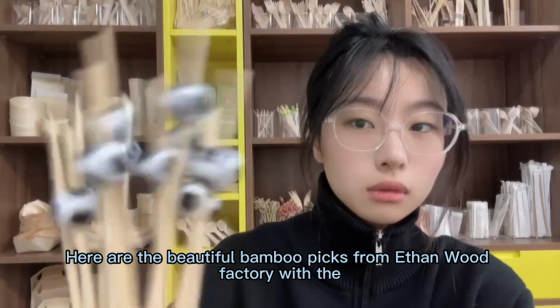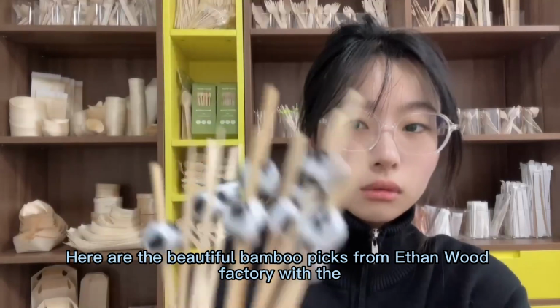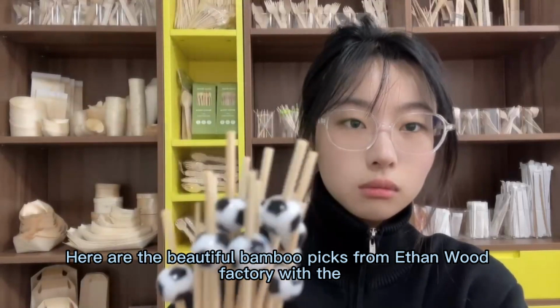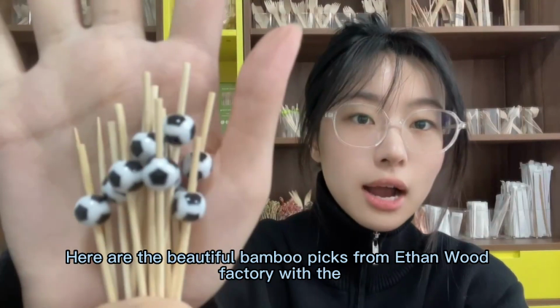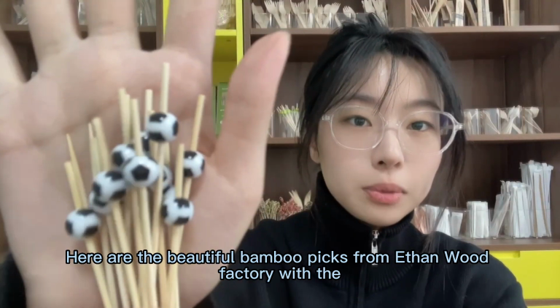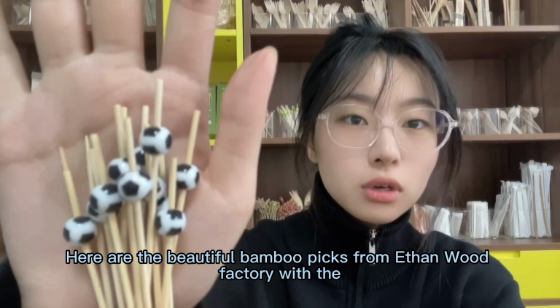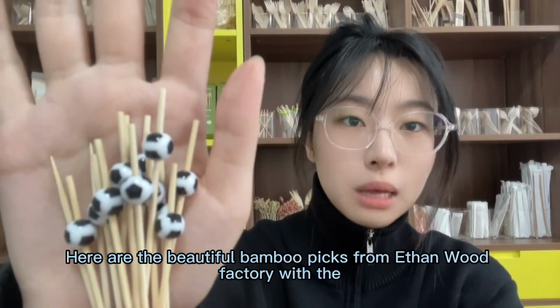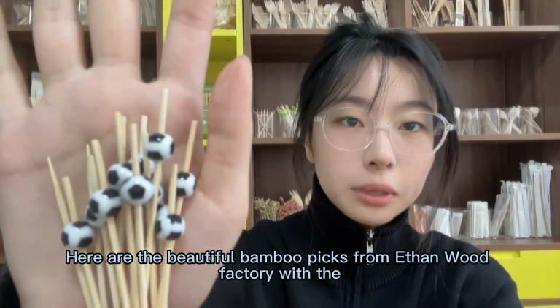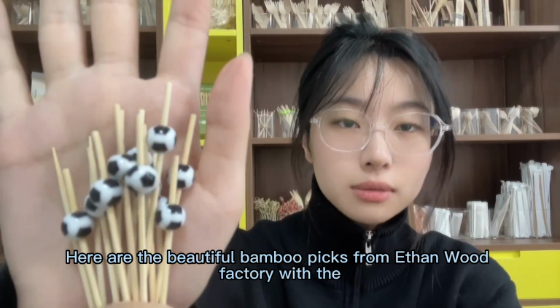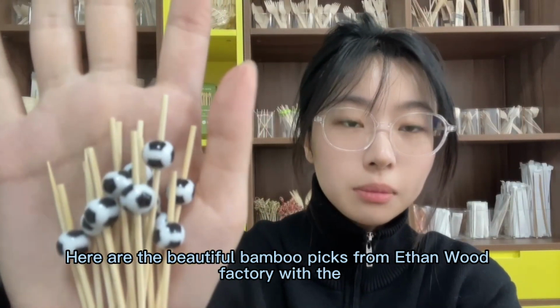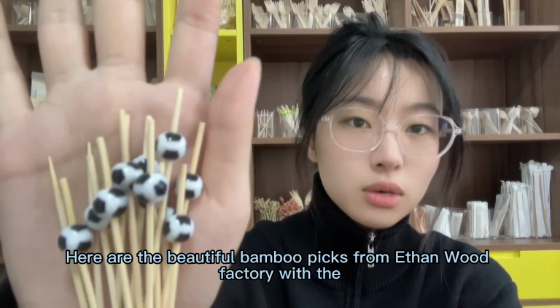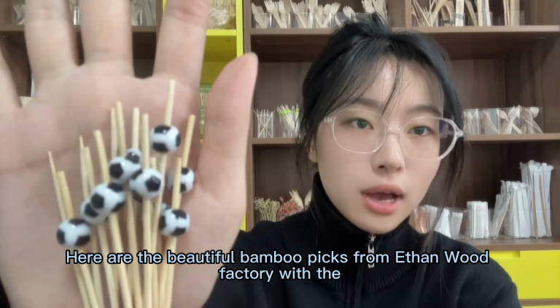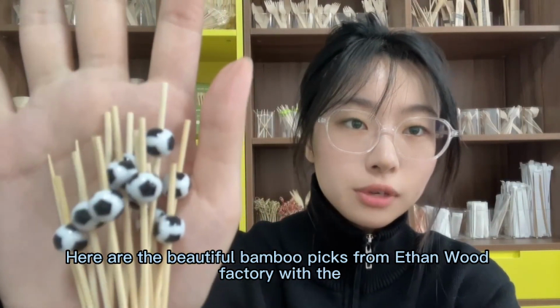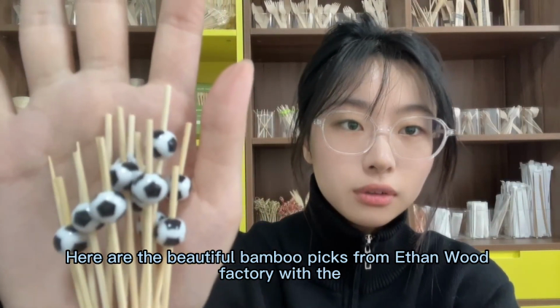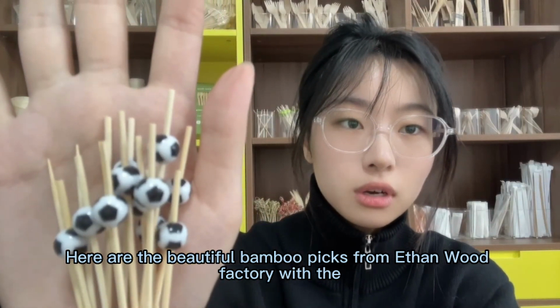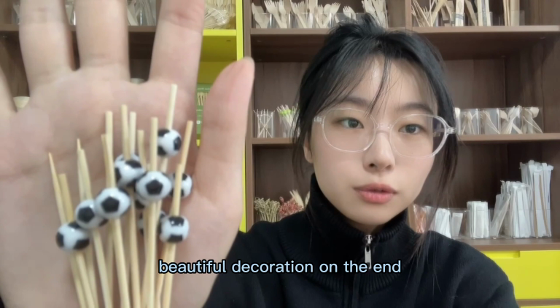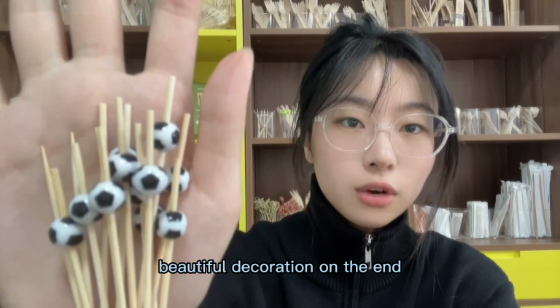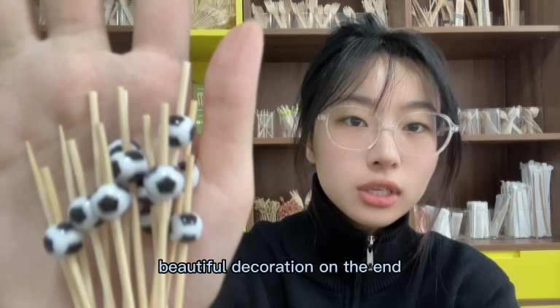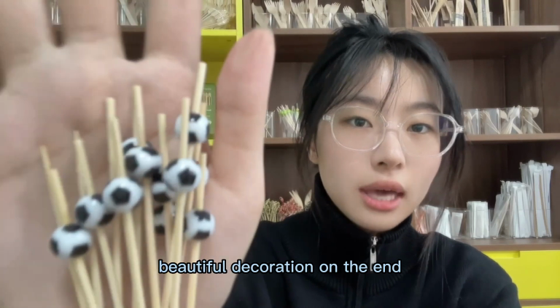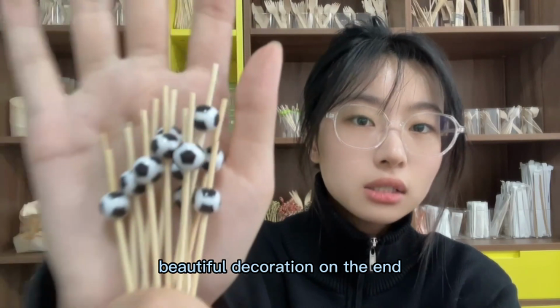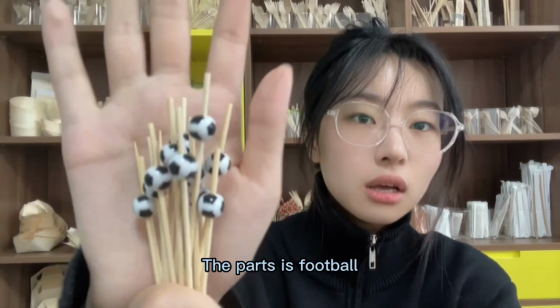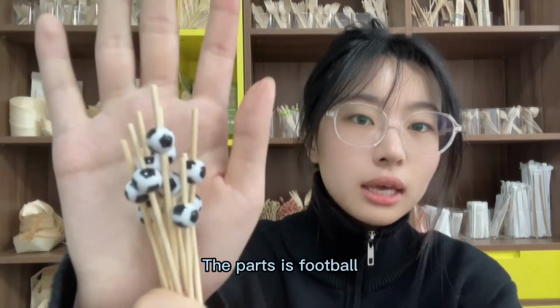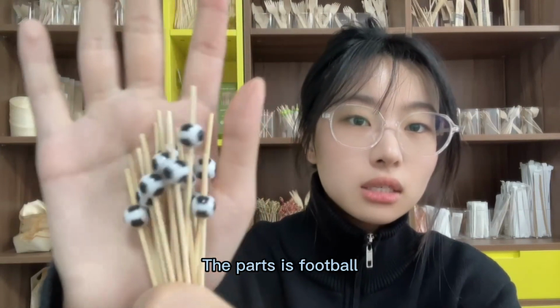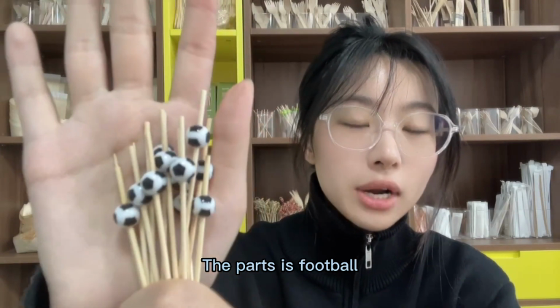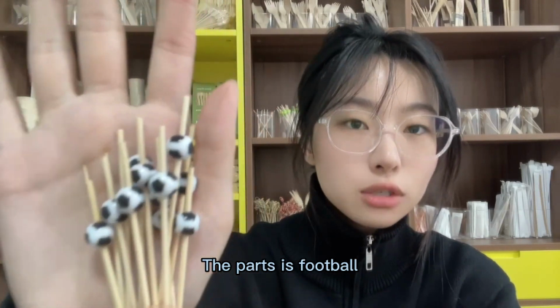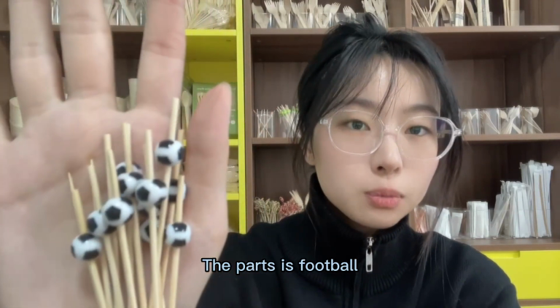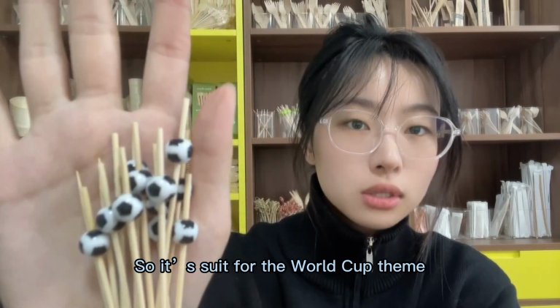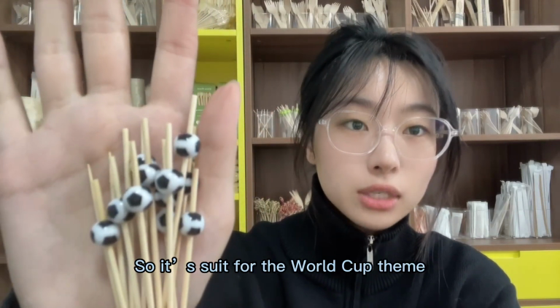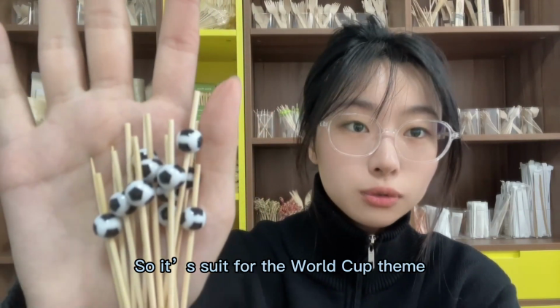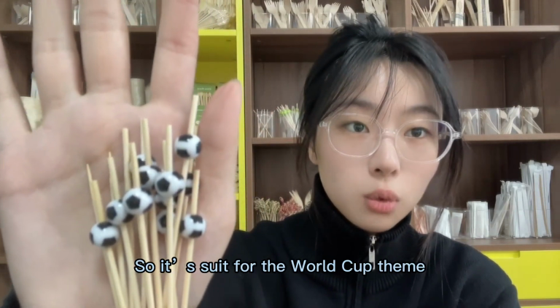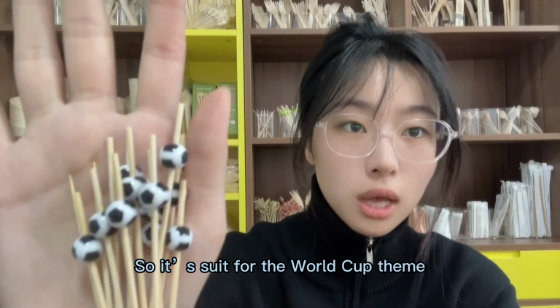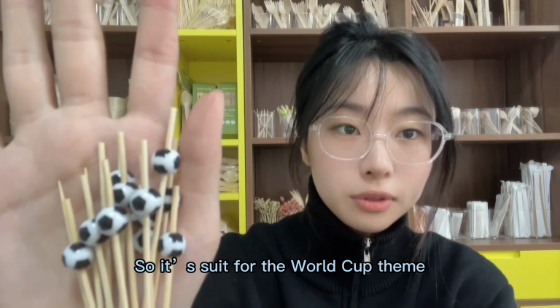Here are the beautiful bamboo picks from Ethan Multifactory with a beautiful decoration on the end. The pattern is football, so it's suitable for the World Cup theme.